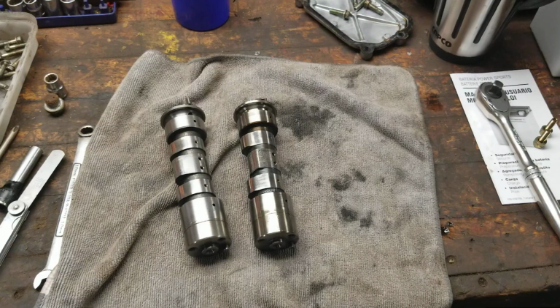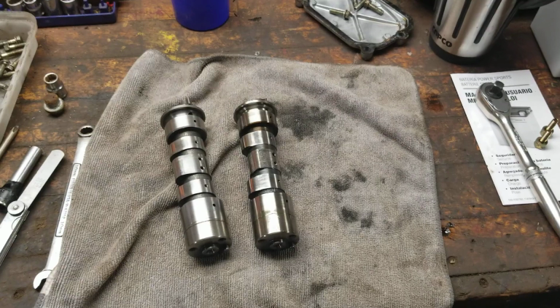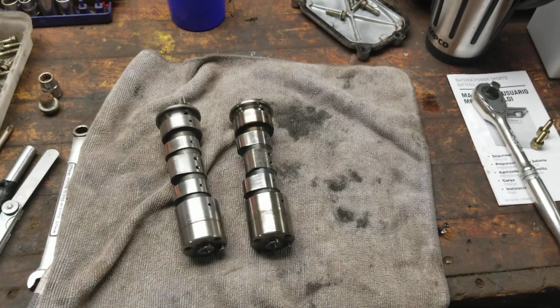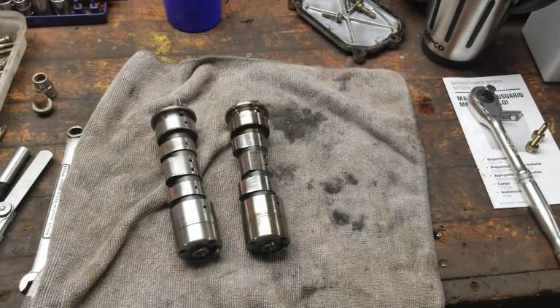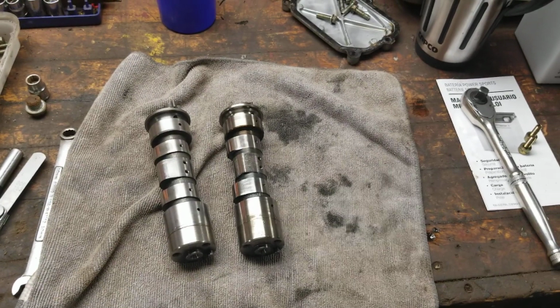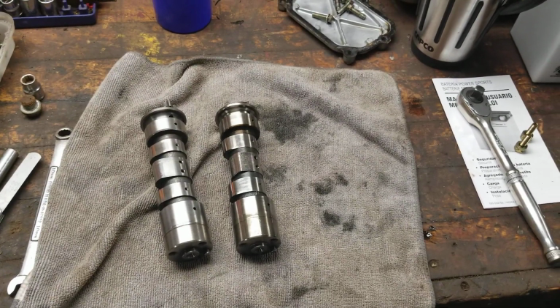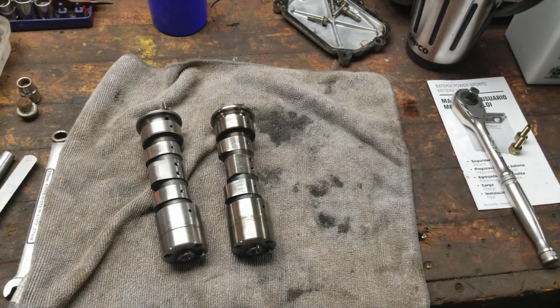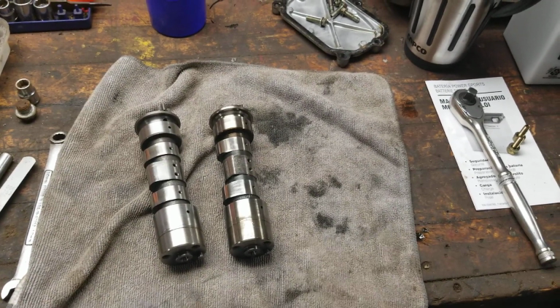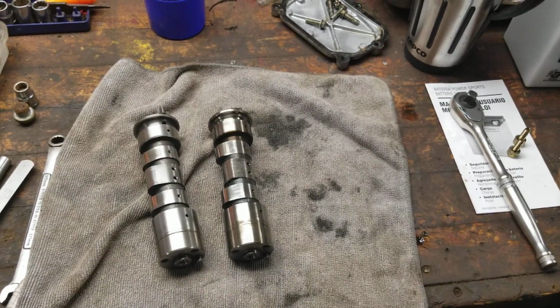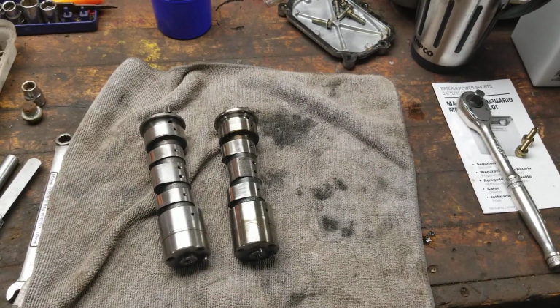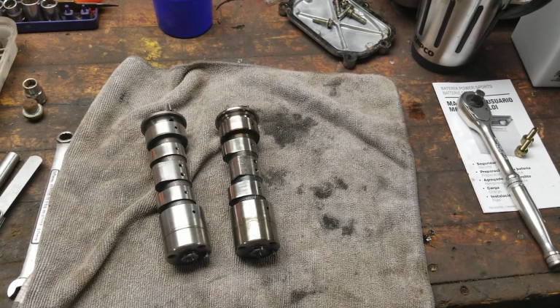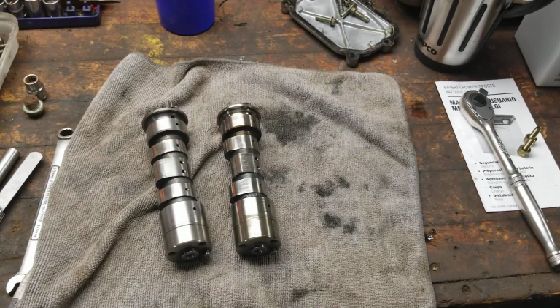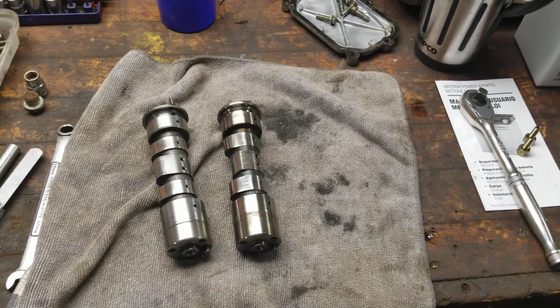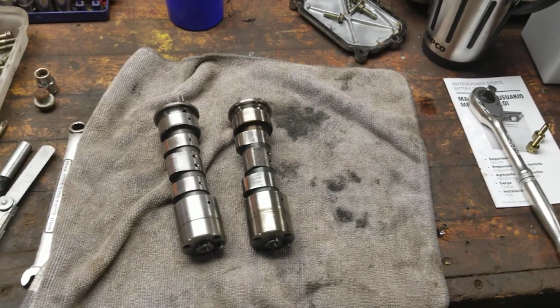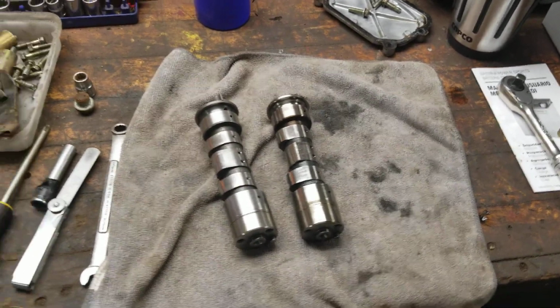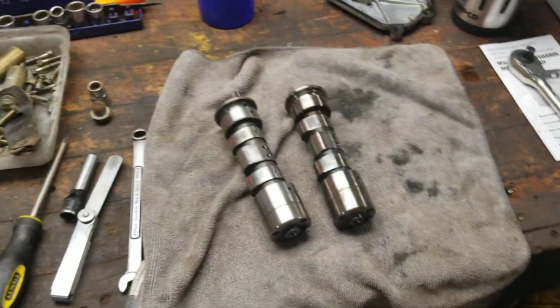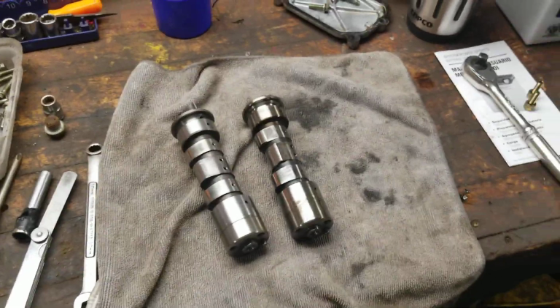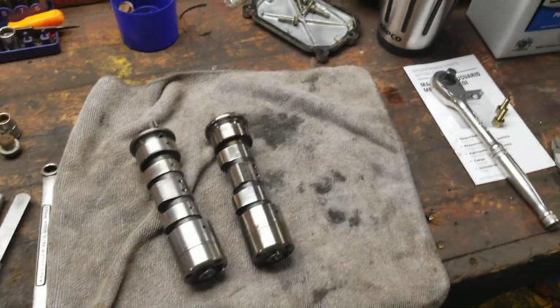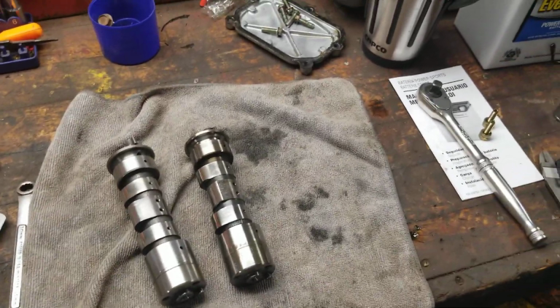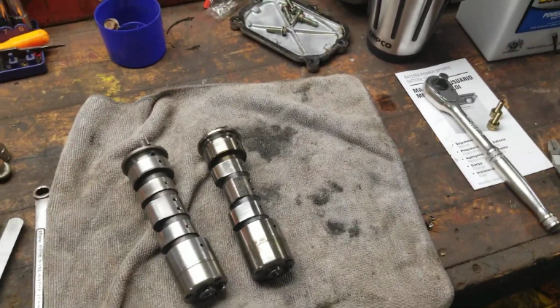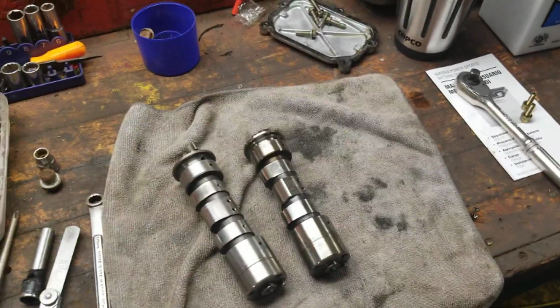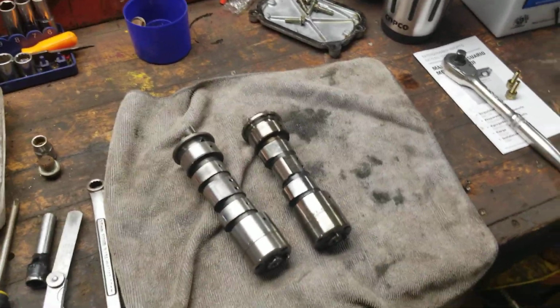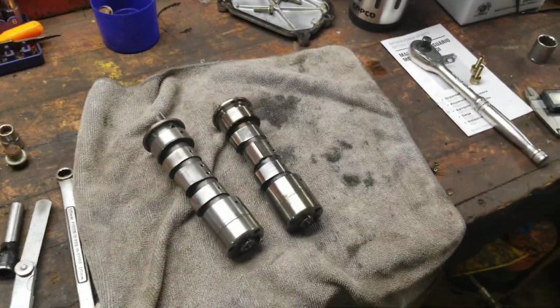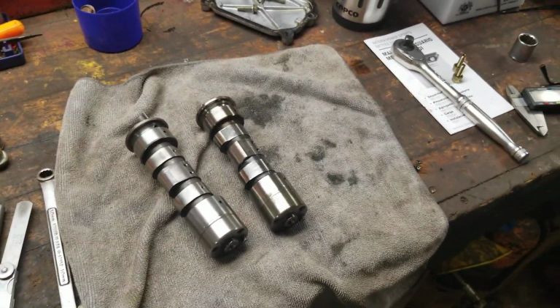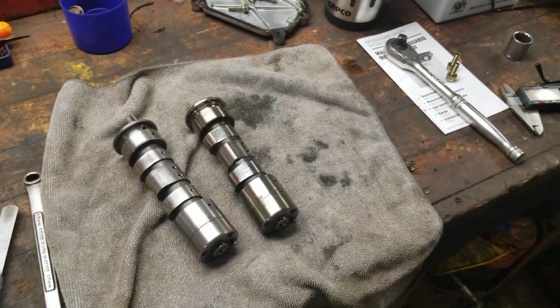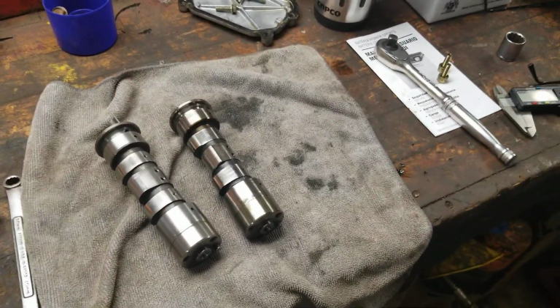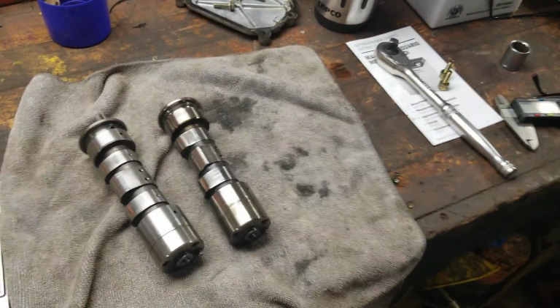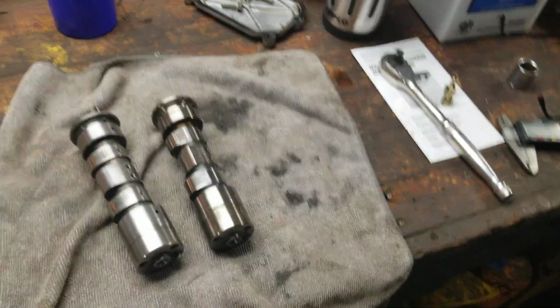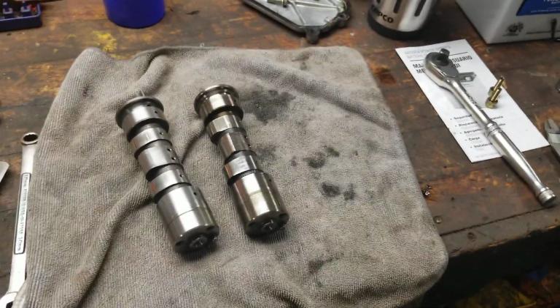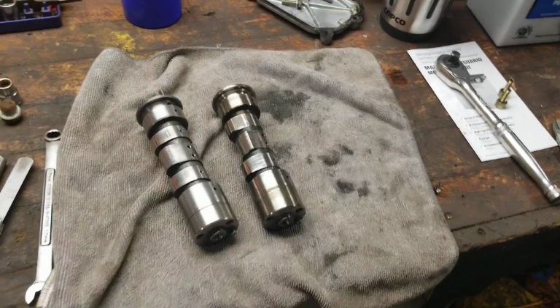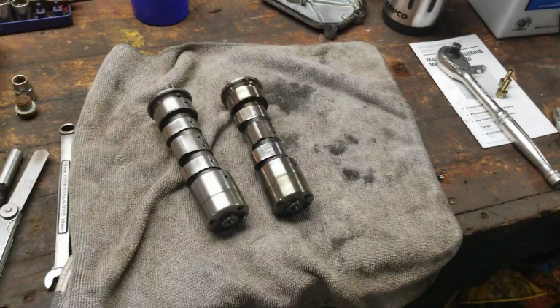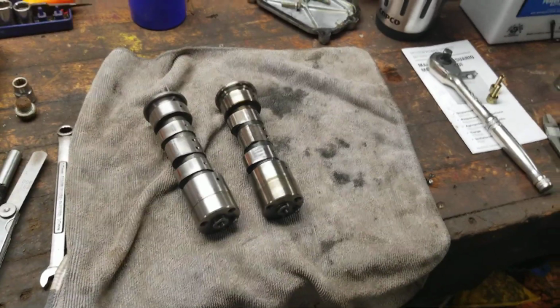Welcome back to Titanium Man Garage — if you're new to the channel, feel free to subscribe. I've got plenty of Polaris repairs. Today's video is gonna be on how to know if you've got a good cam or not.